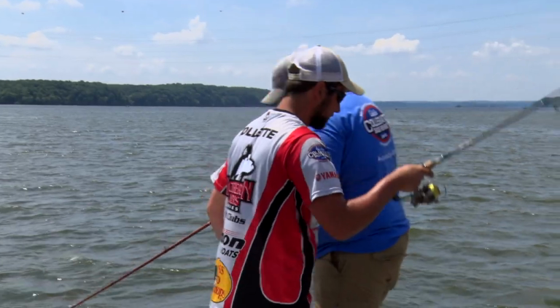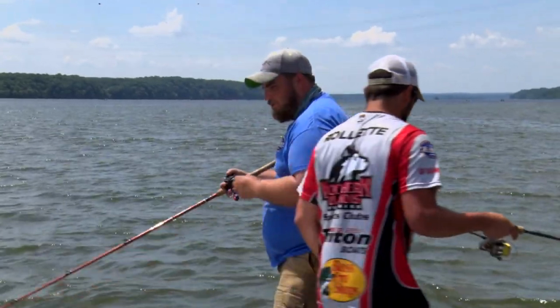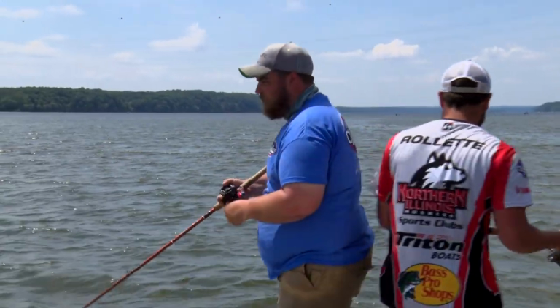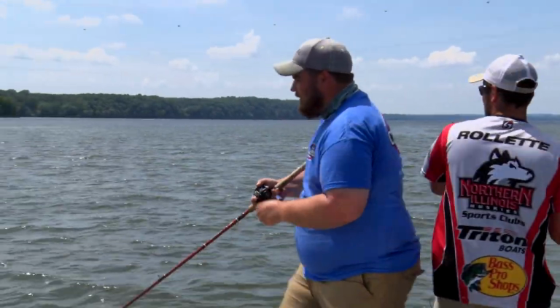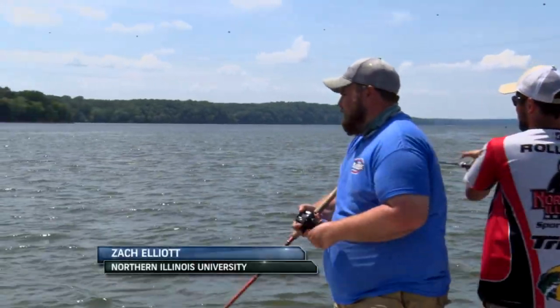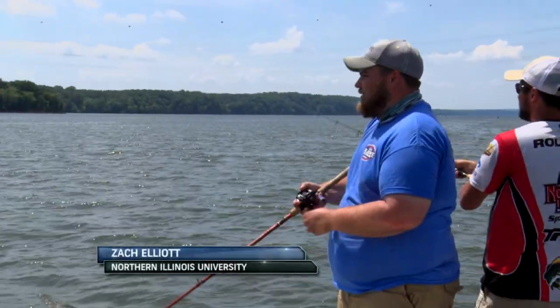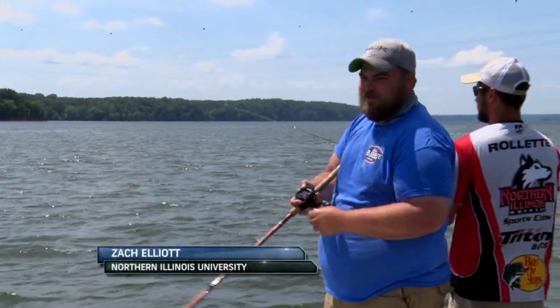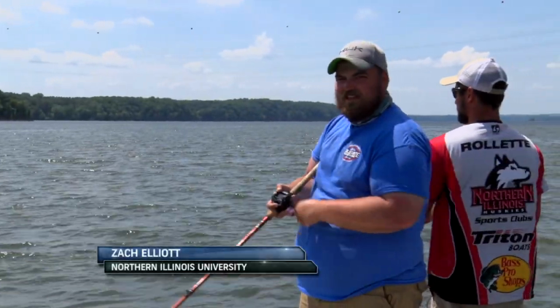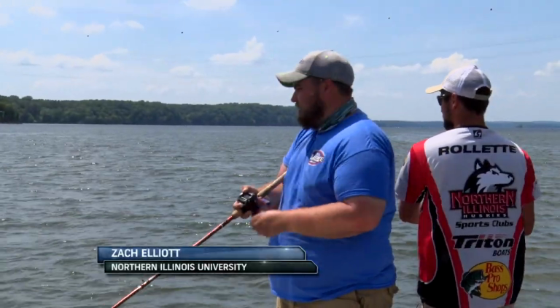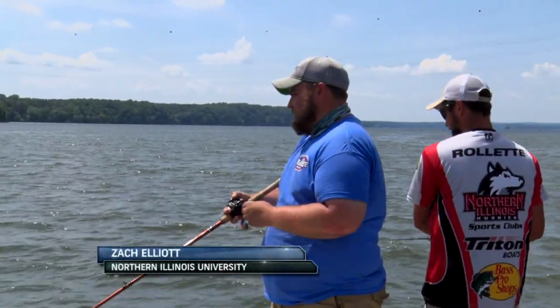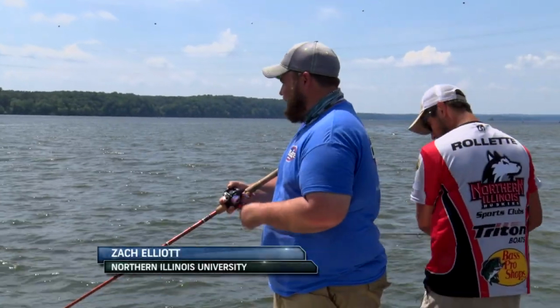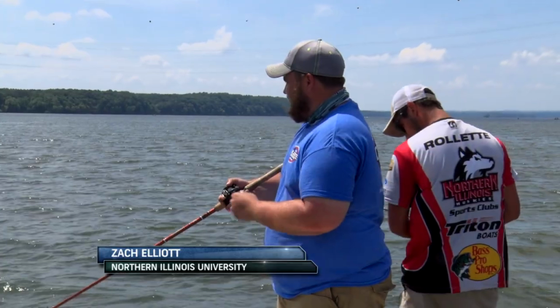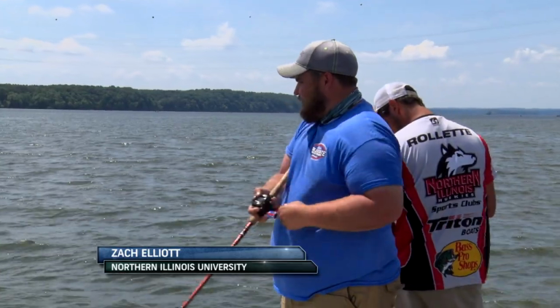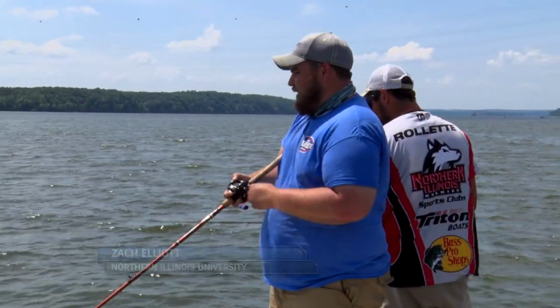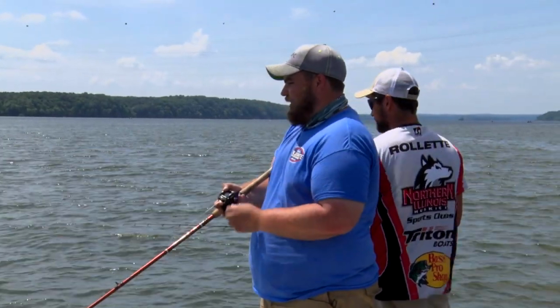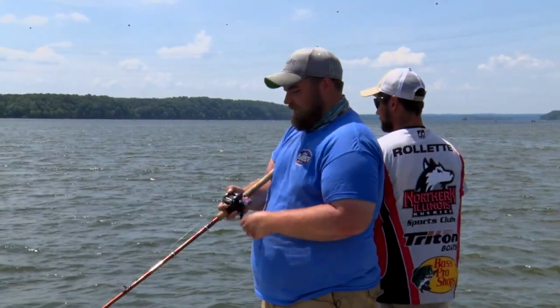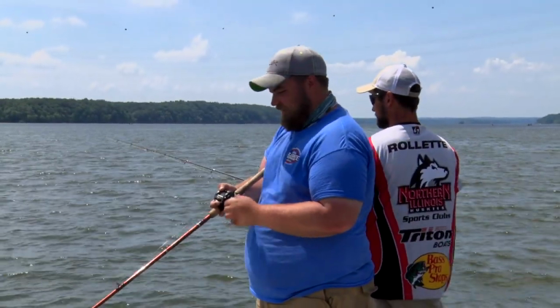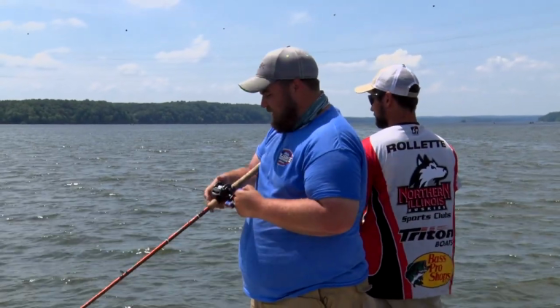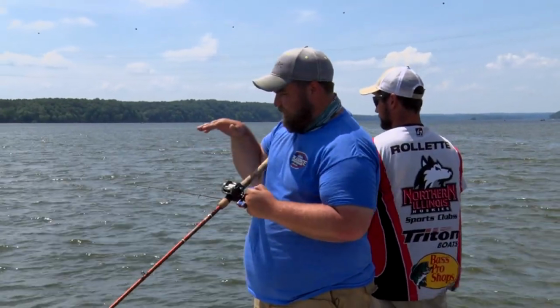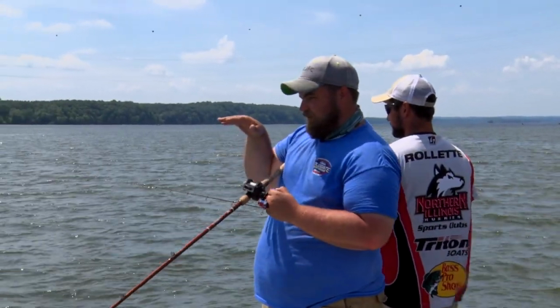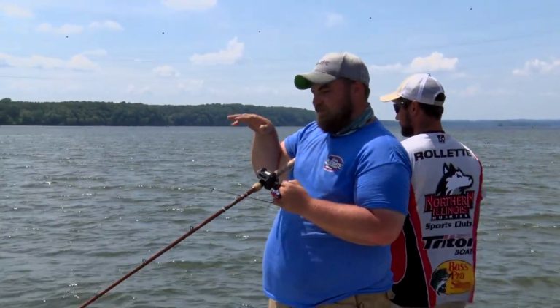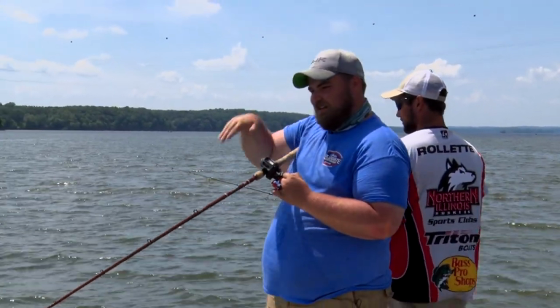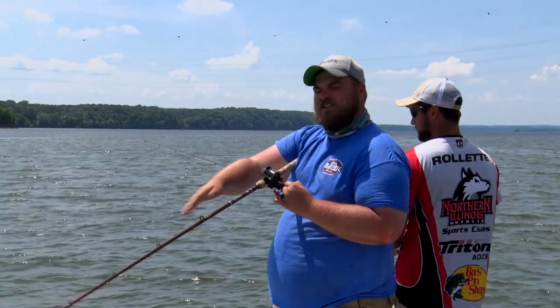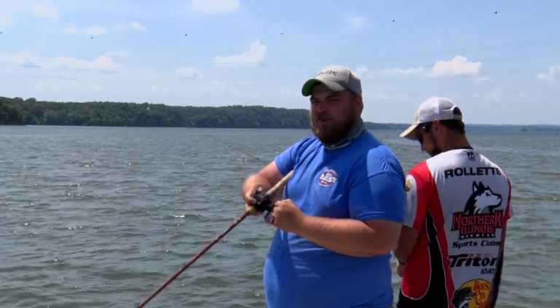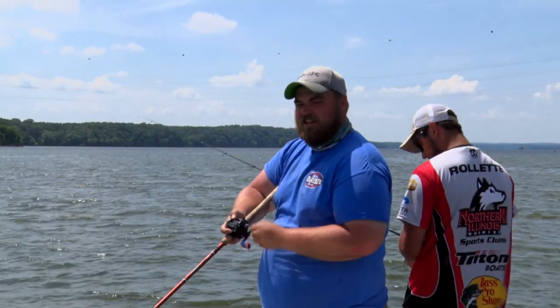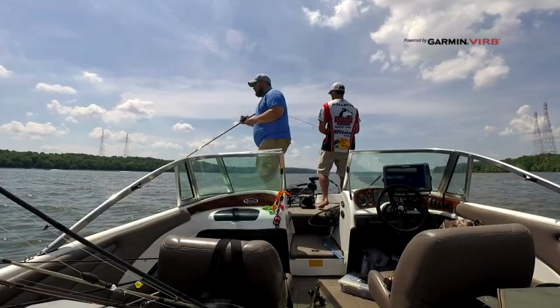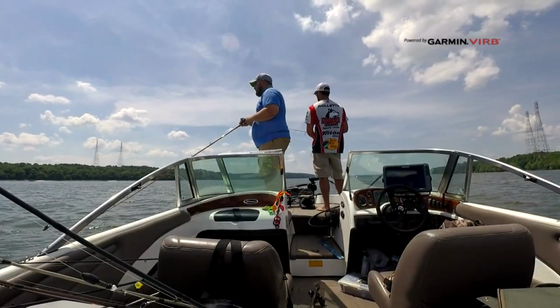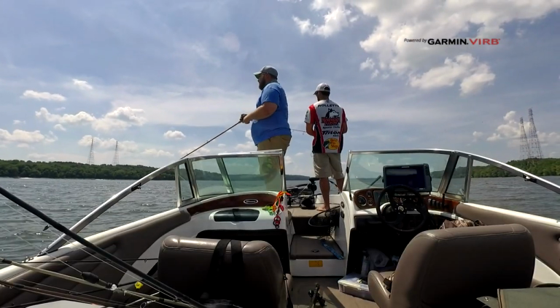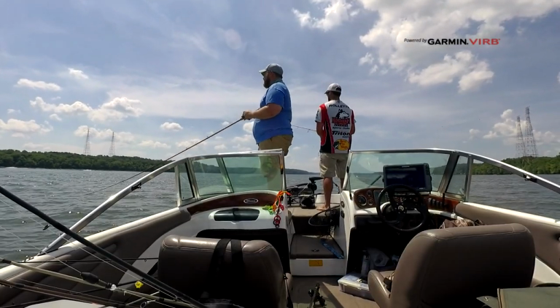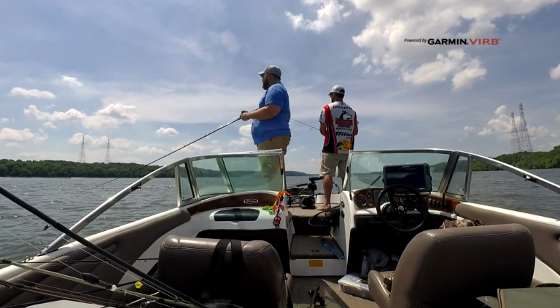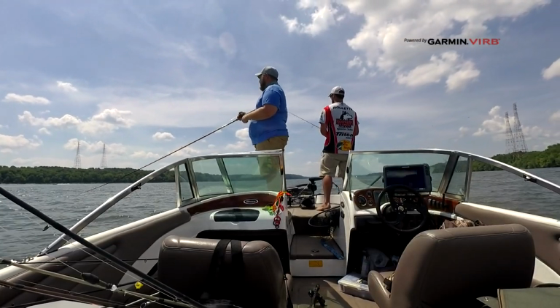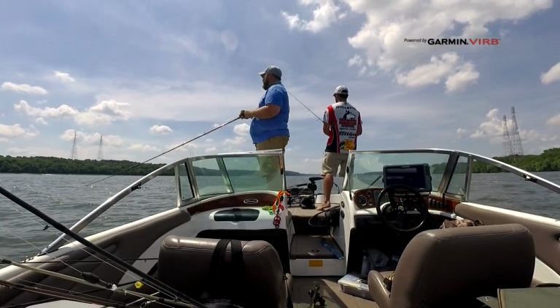With the wind picking up, we can actually start using some moving baits and finding some success. I'm dredging the 6XD because it's about six foot and it drops to 12 to 14. So I'm dredging it and dropping it down the creek.